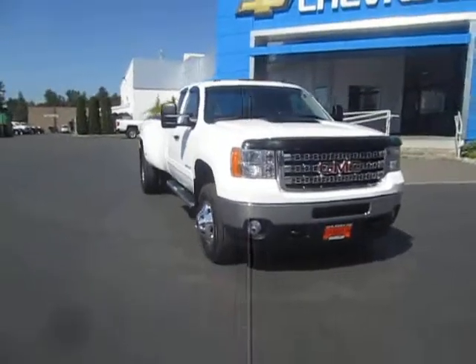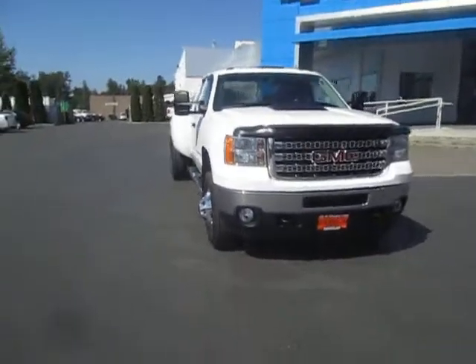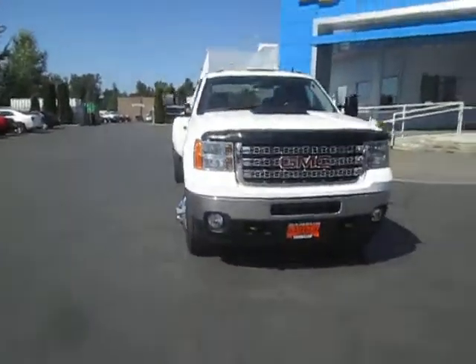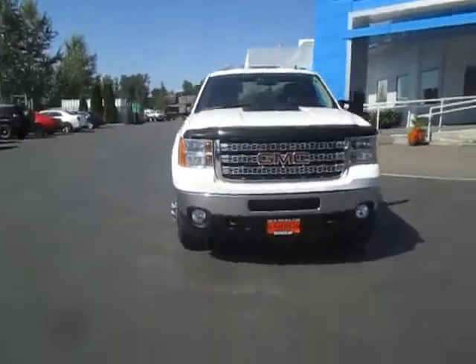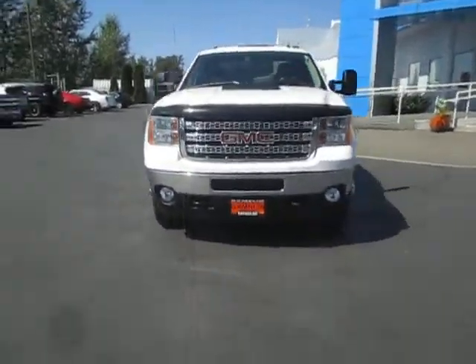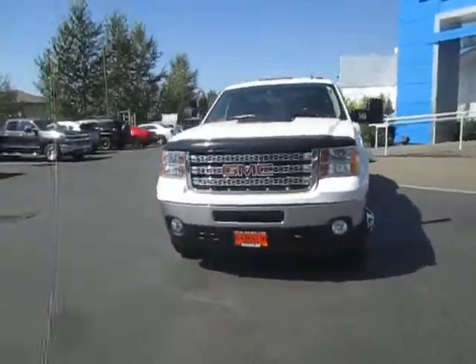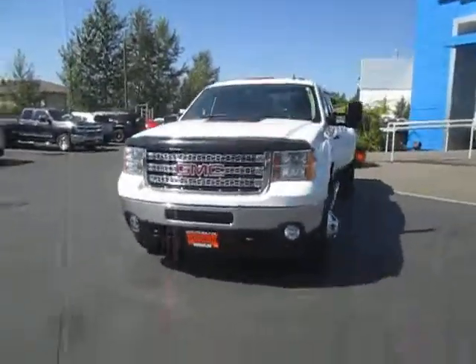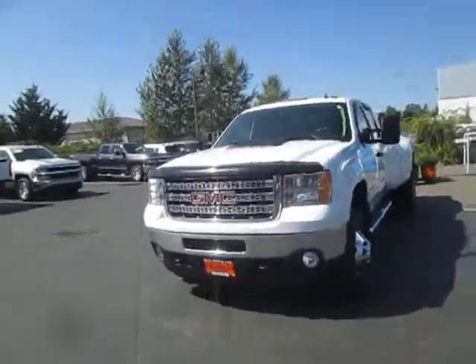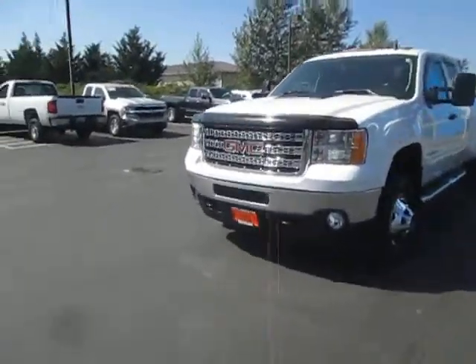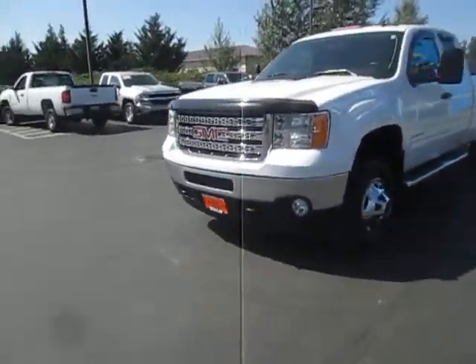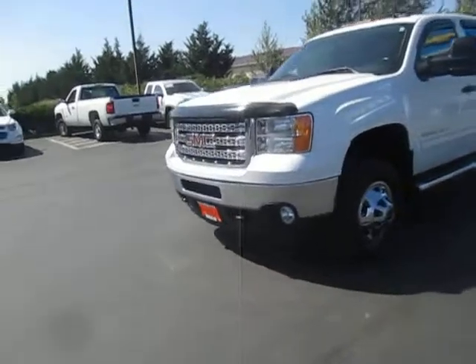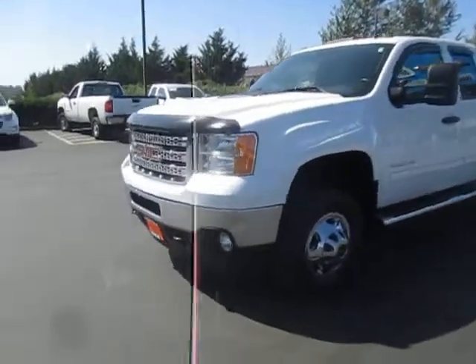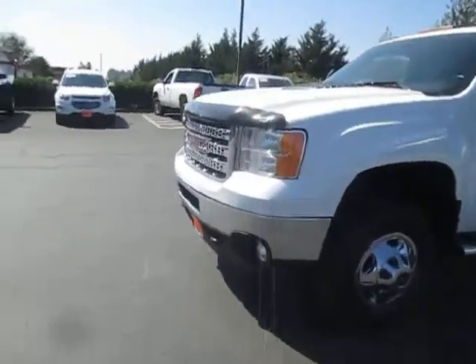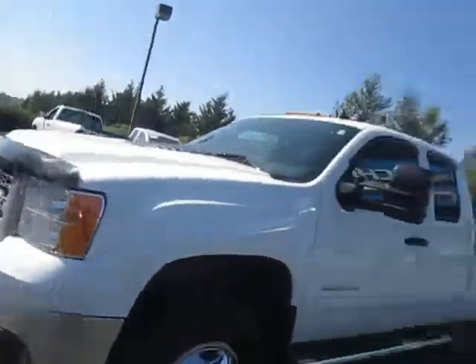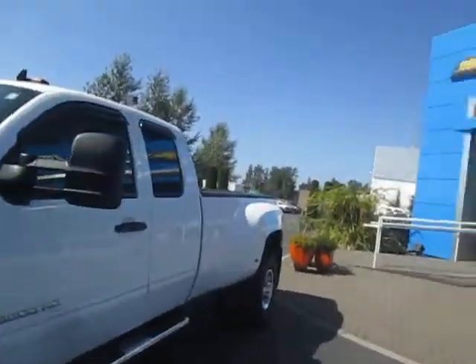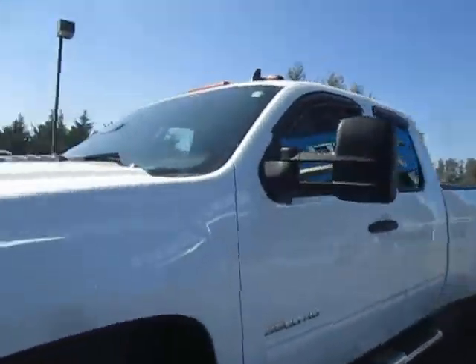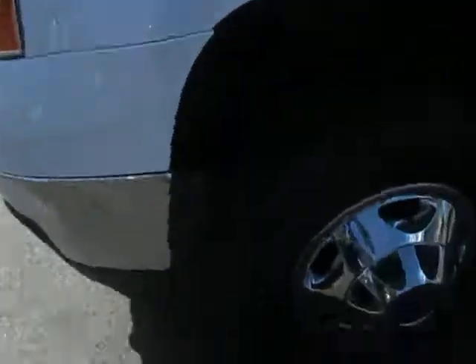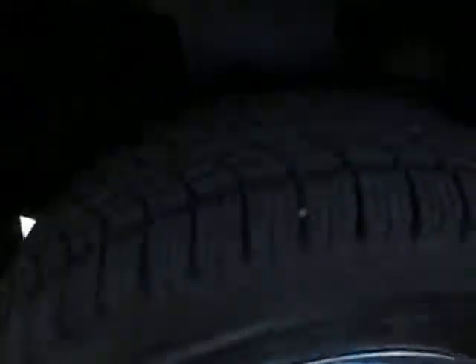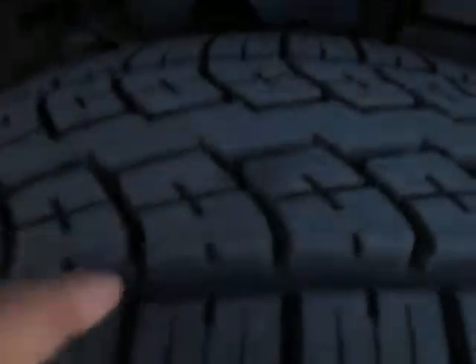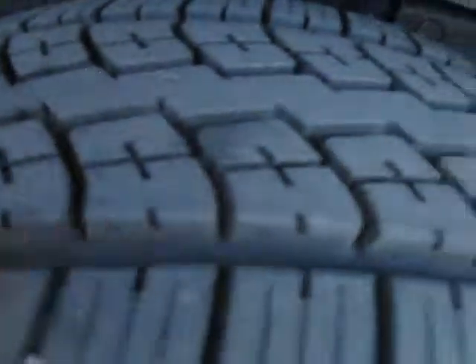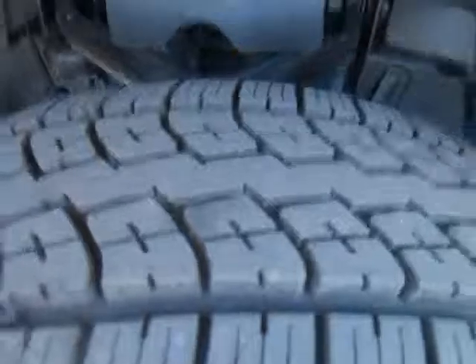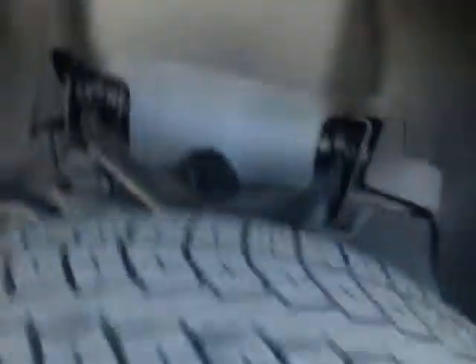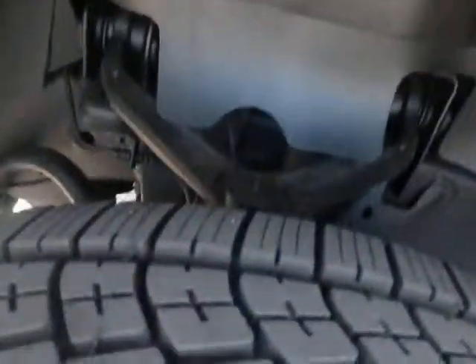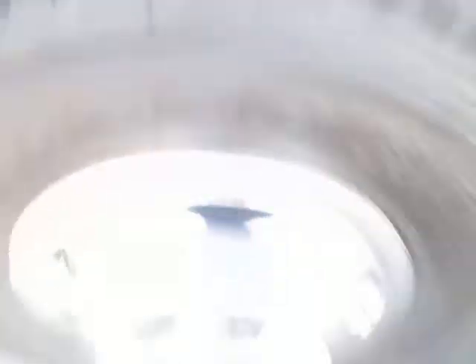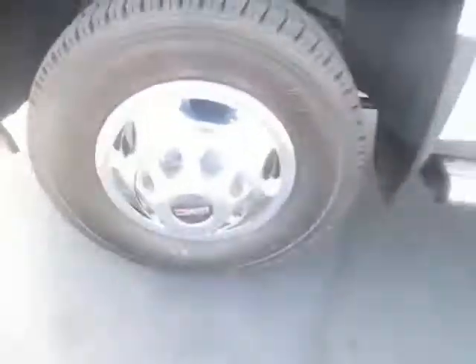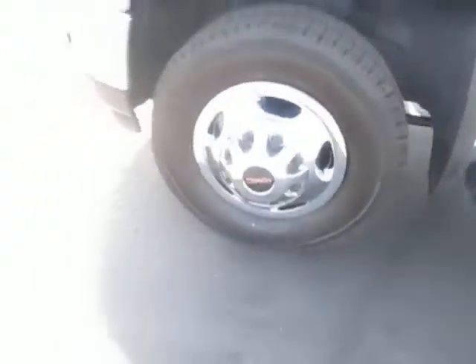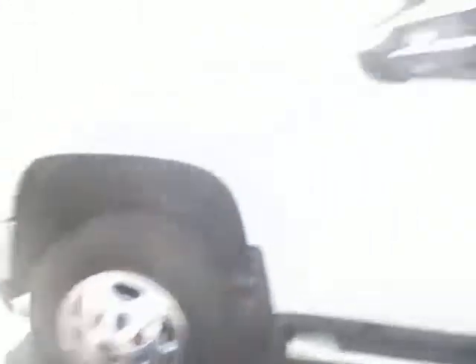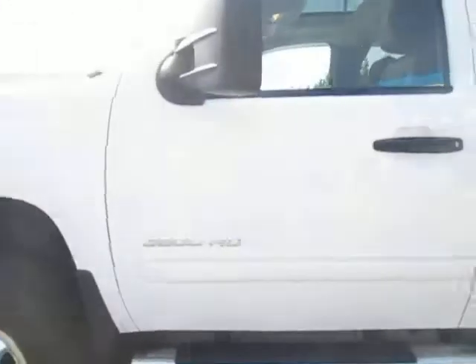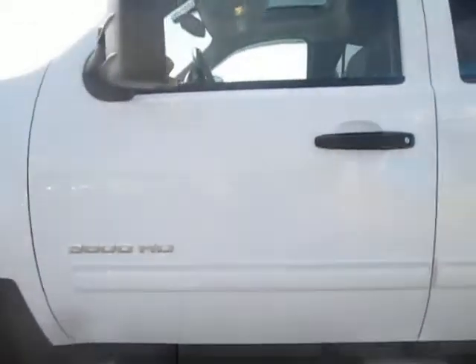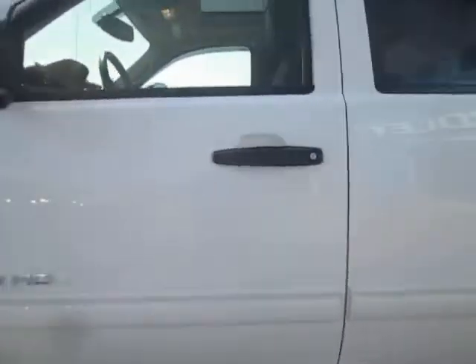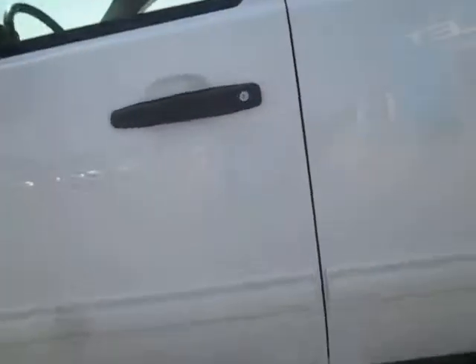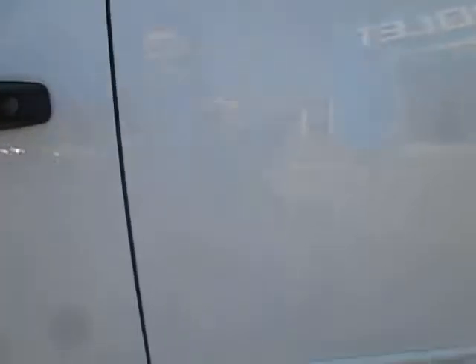Hey guys, Andy here with Art Gambling Motors here to tell you guys about our 2012 GMC Sierra. Nice bright white paint, good looking tire tread, bit of a lift here, nice looking GMC rims, and there's our badges.